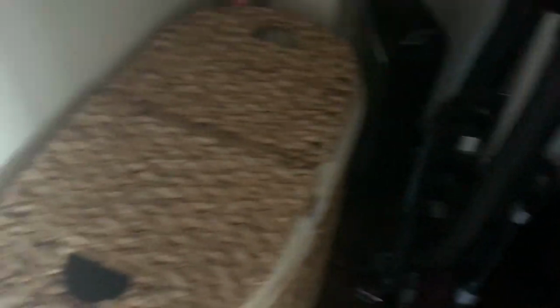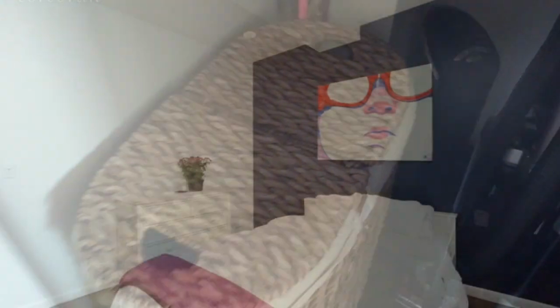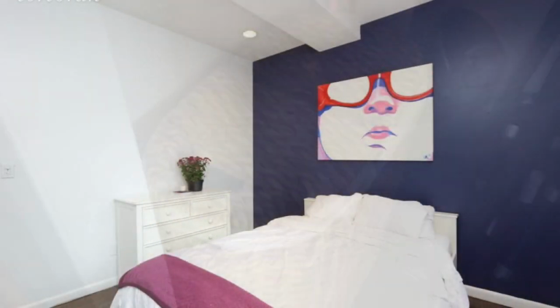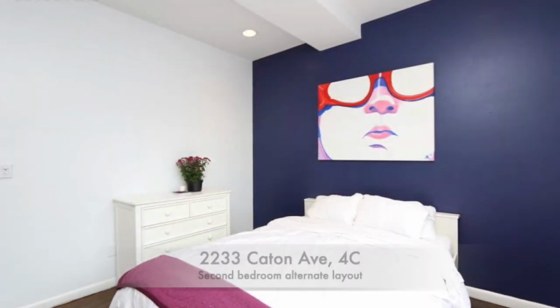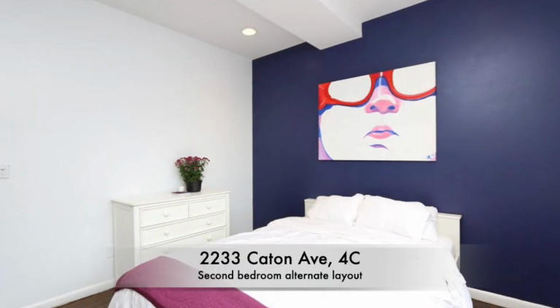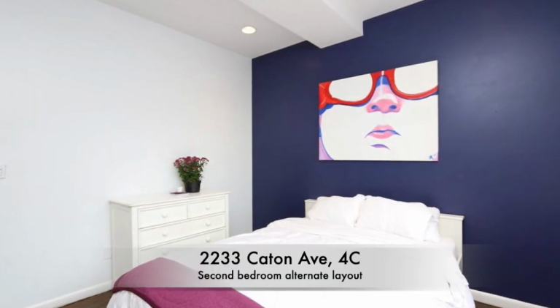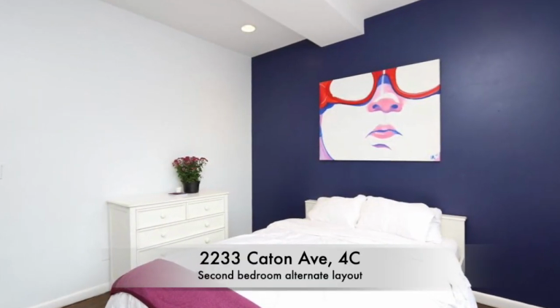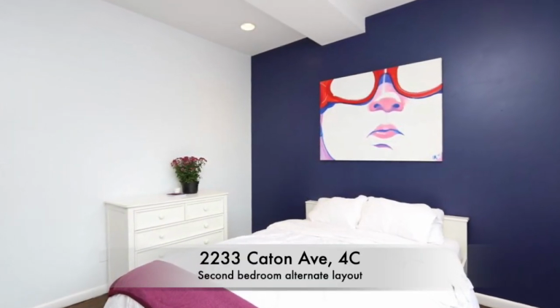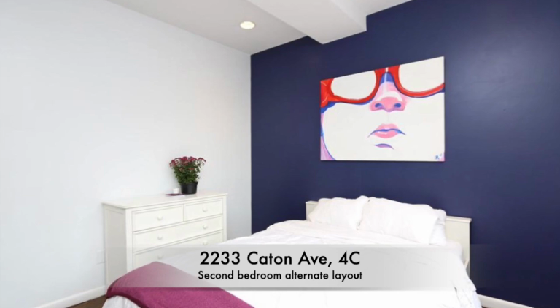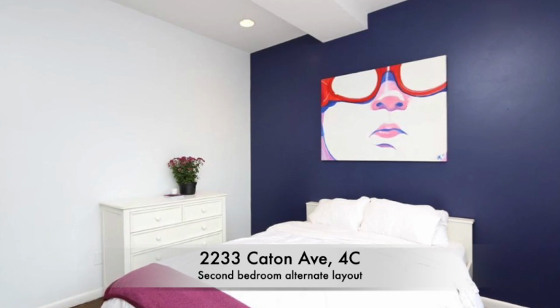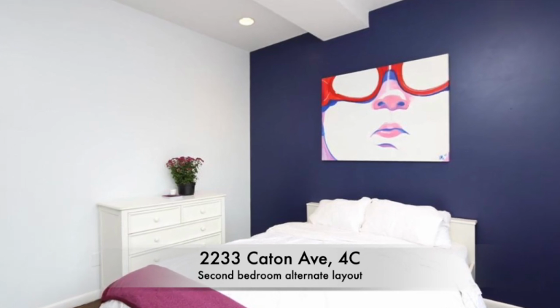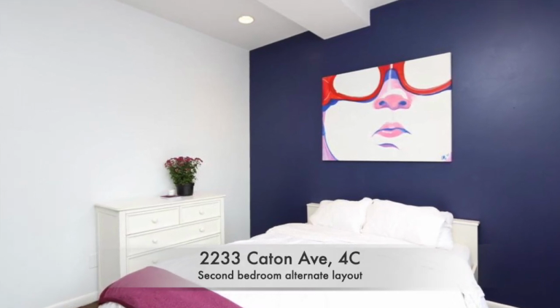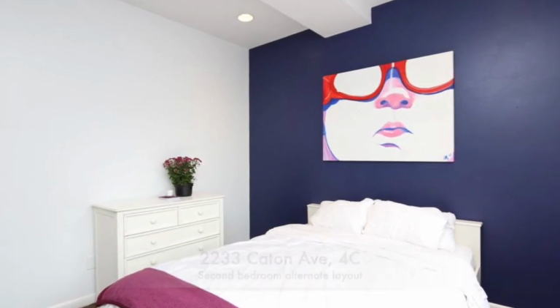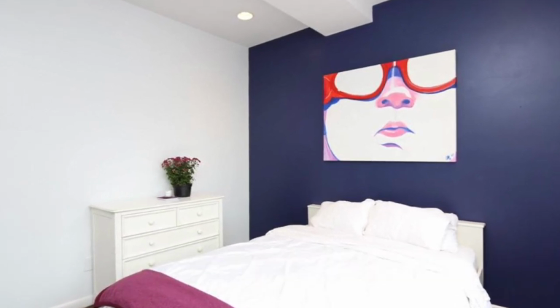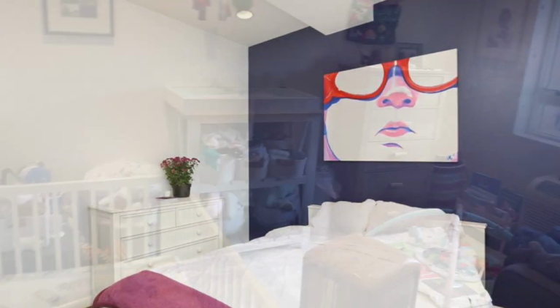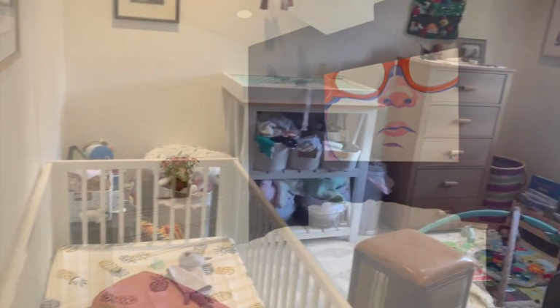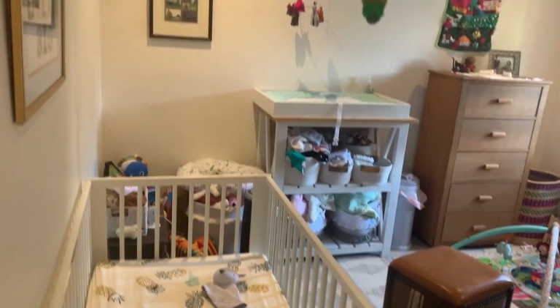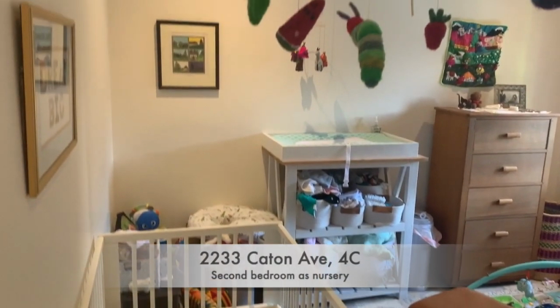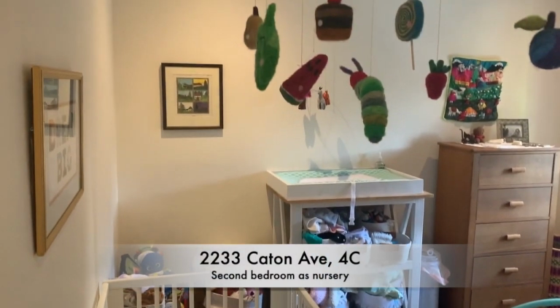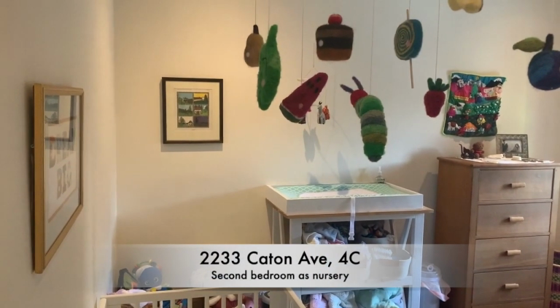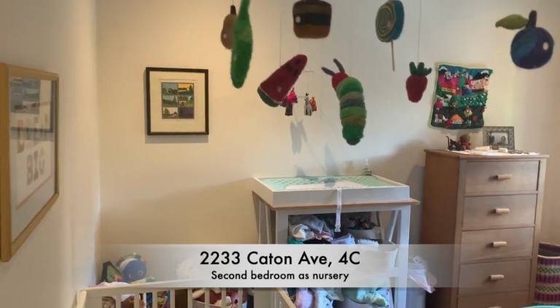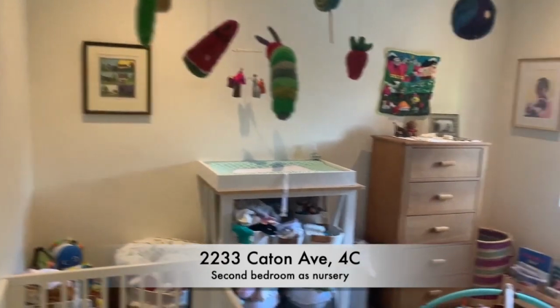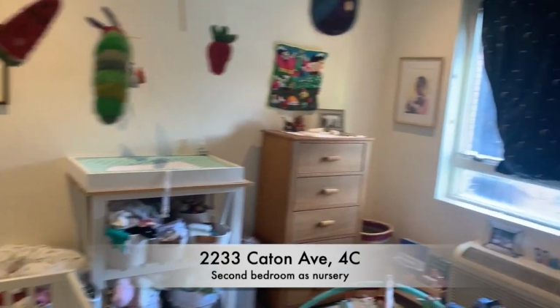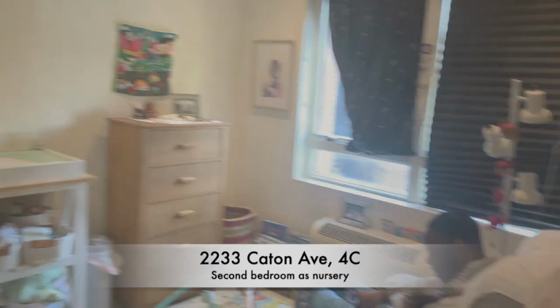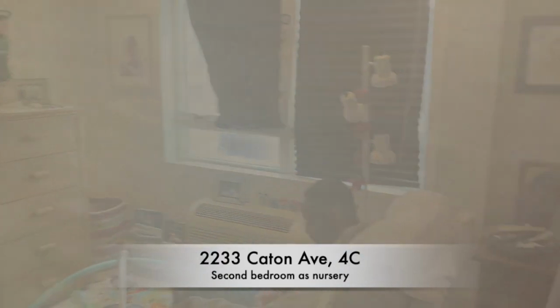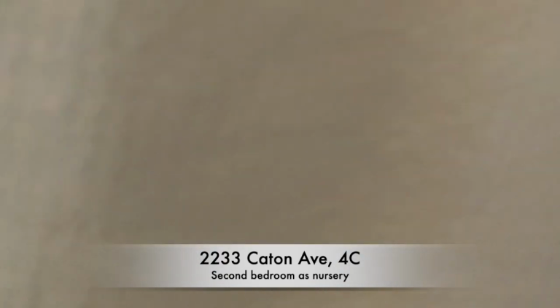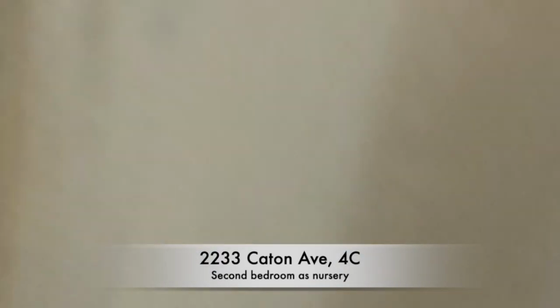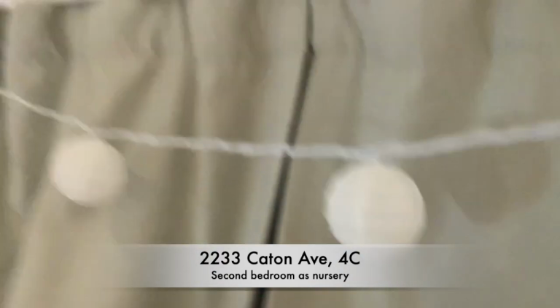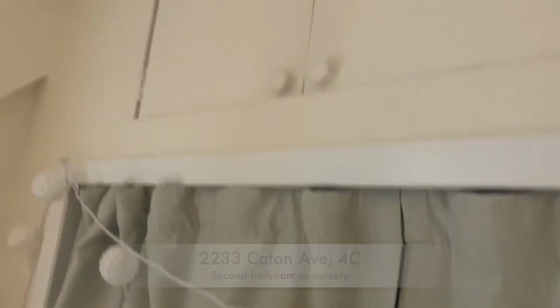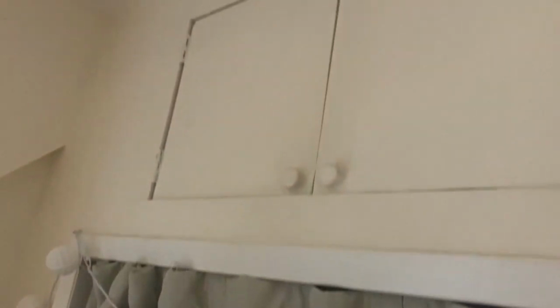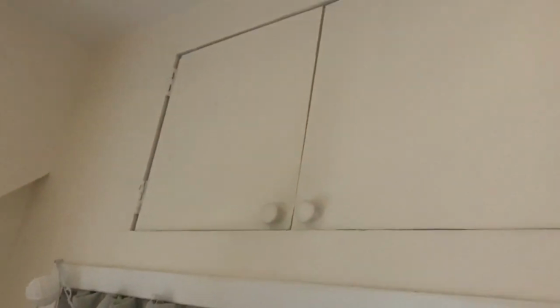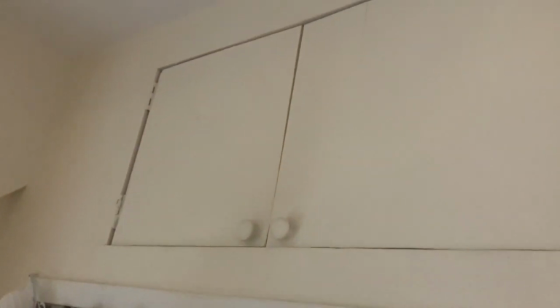This is an alternate staging for the second bedroom, which can also be used as an office but is currently set up as a nursery, which is adorable. The window faces west and you have great closet space again with storage above.